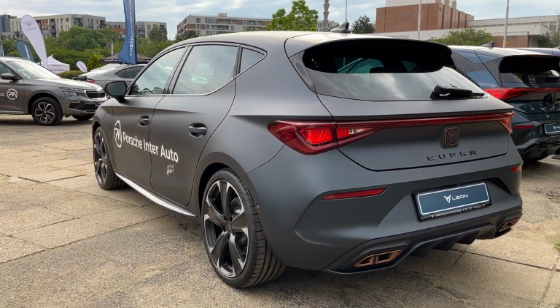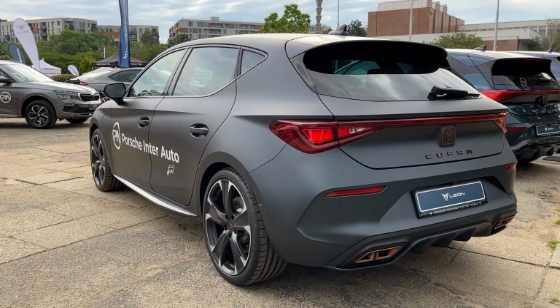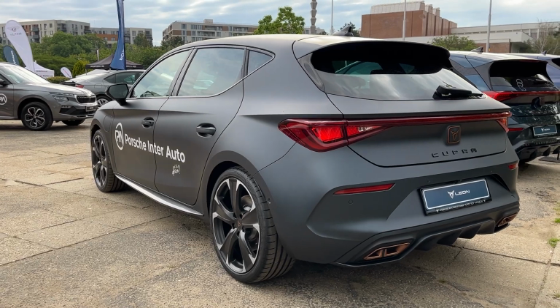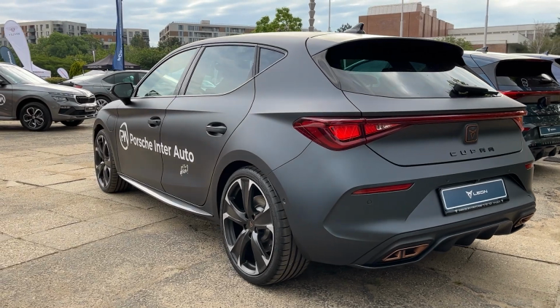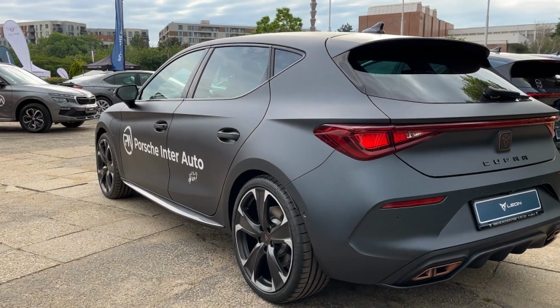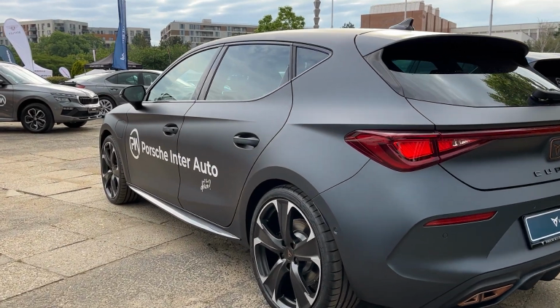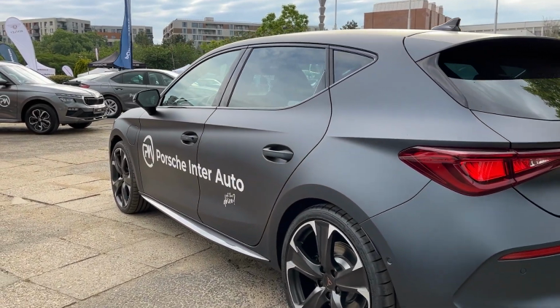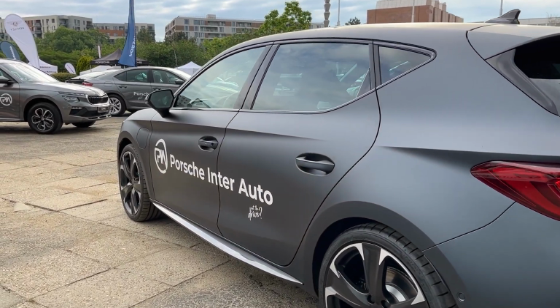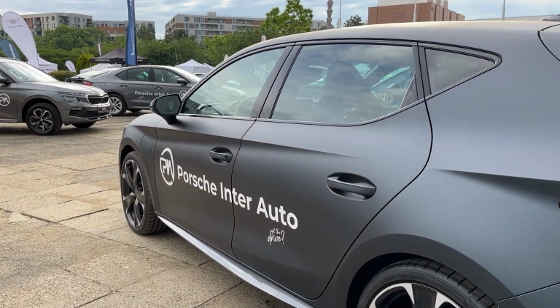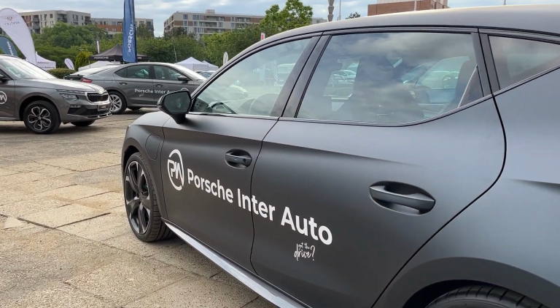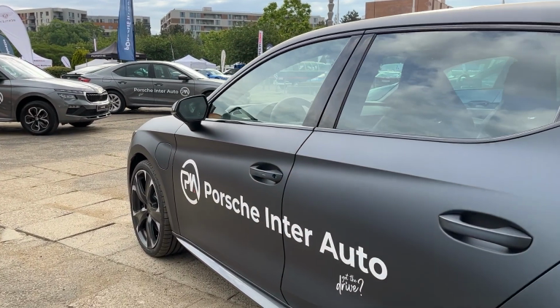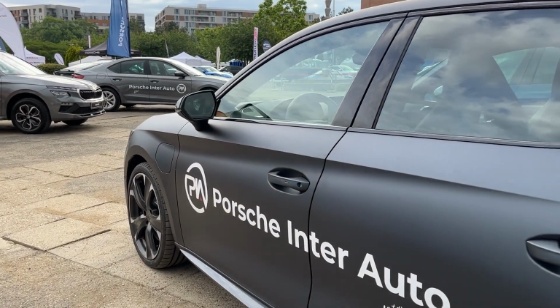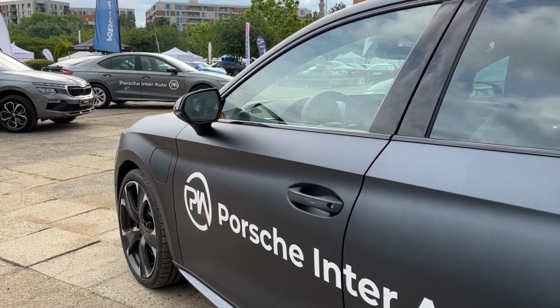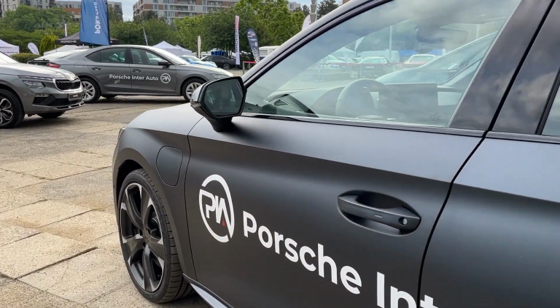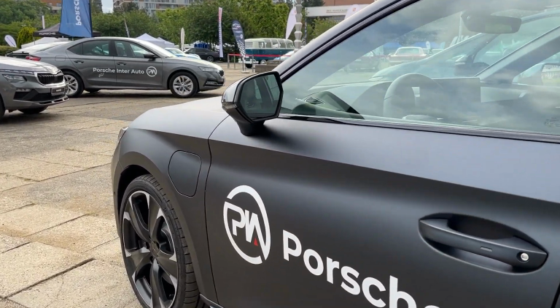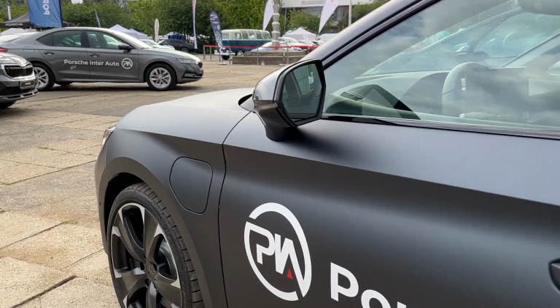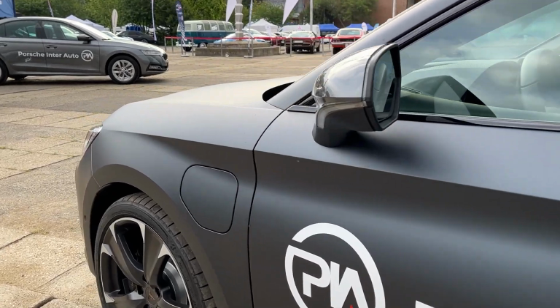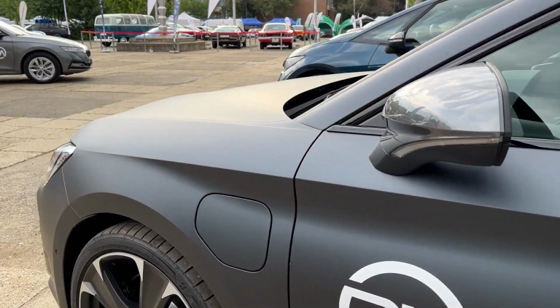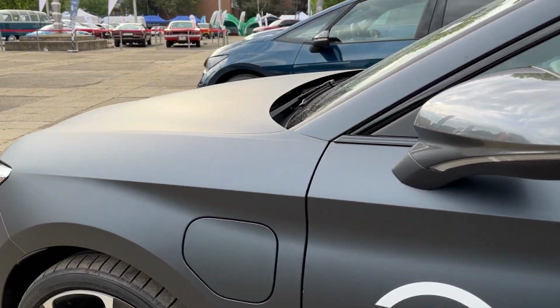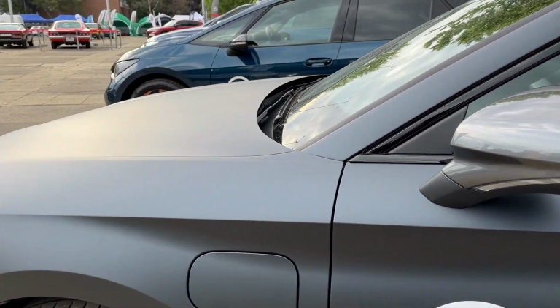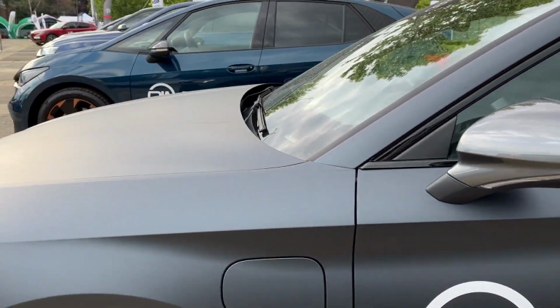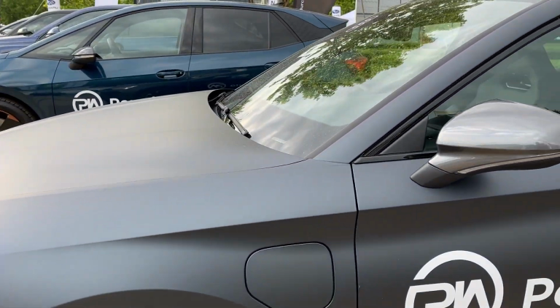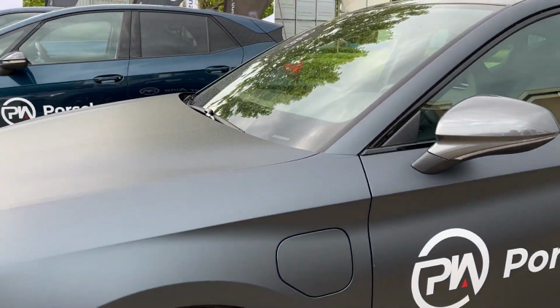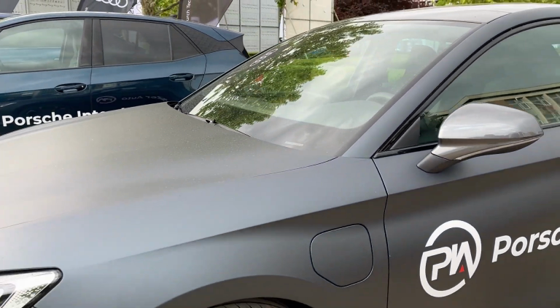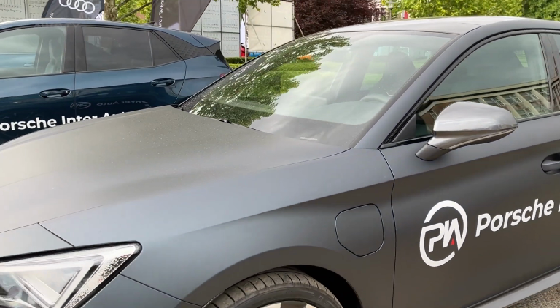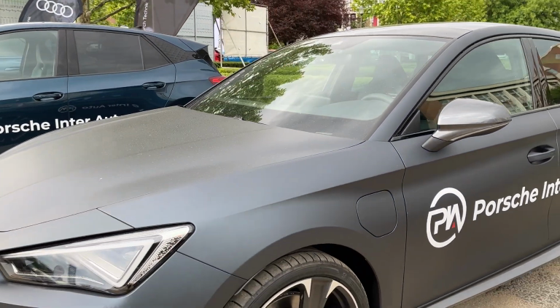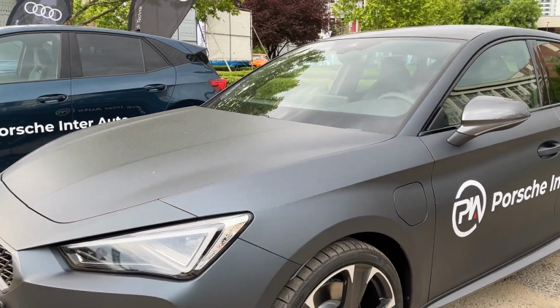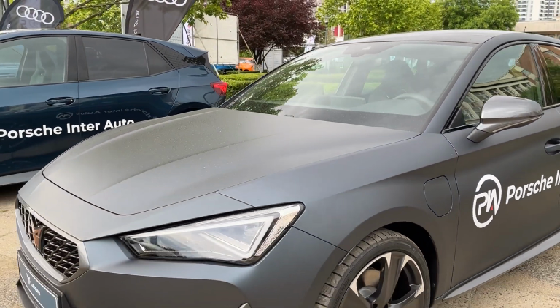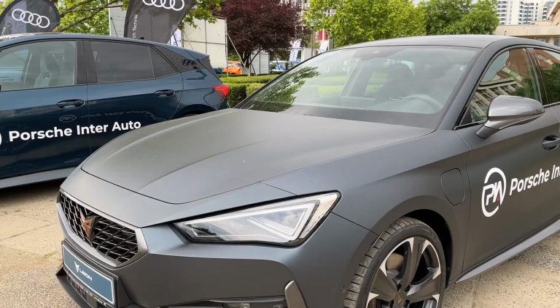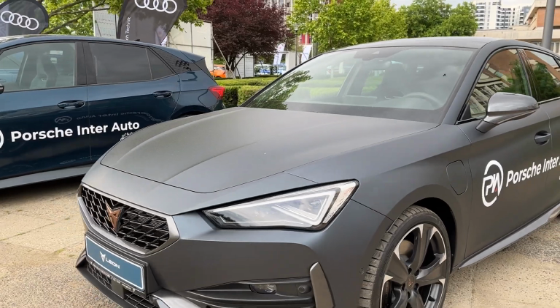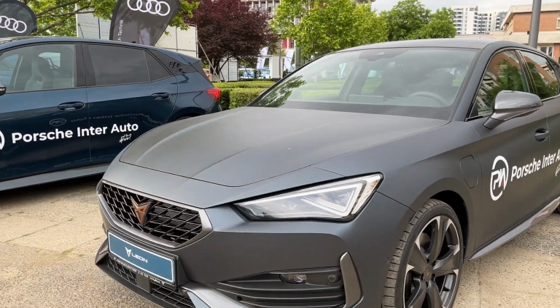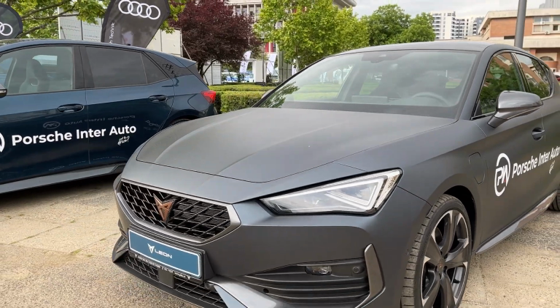This potent mill rockets the Leon from 0 to 62 miles per hour in just 5.7 seconds, rivaling some serious performance machinery. Visually, the Cupra Leon stands out with its aggressive stance, bold copper accents, and striking wheel designs.